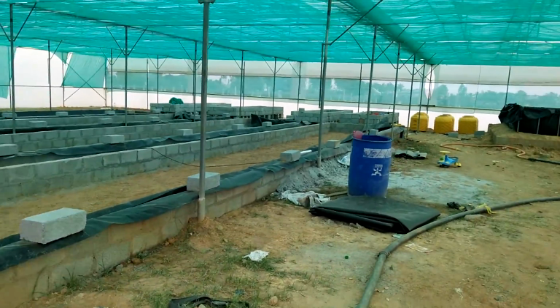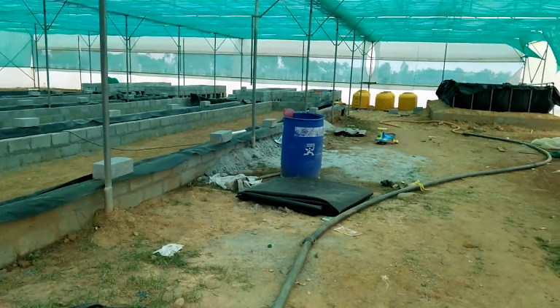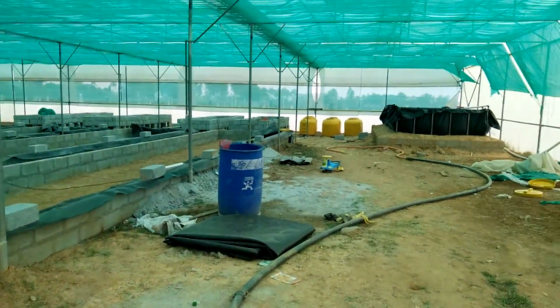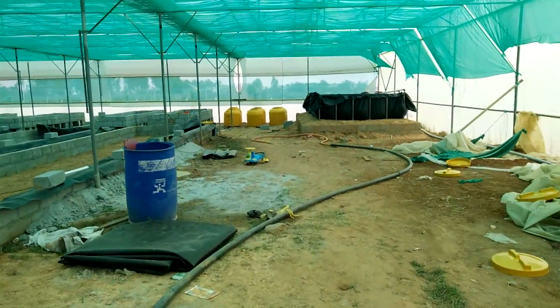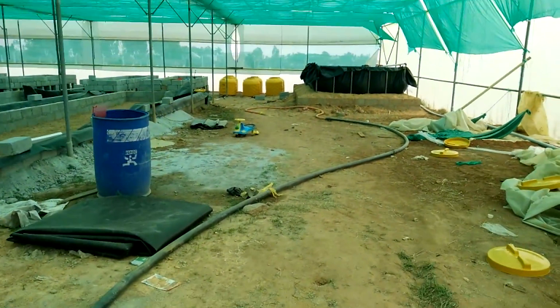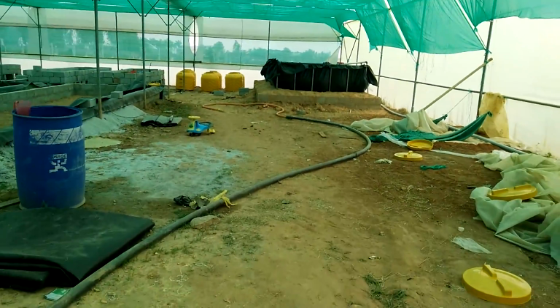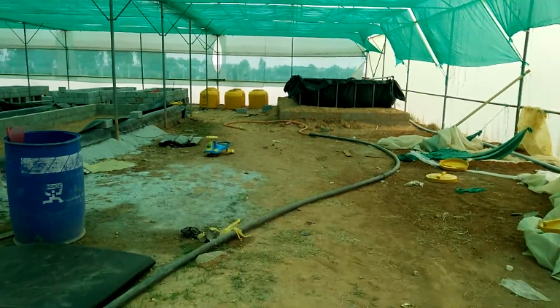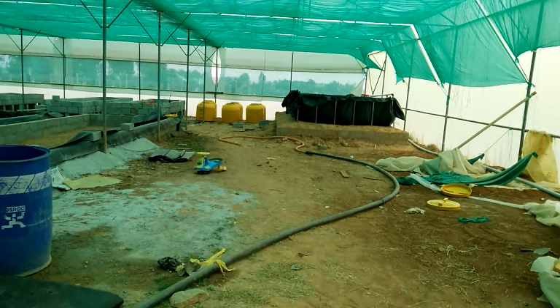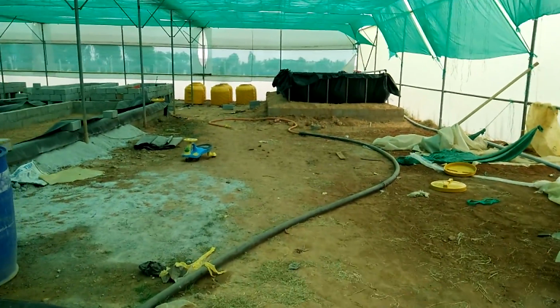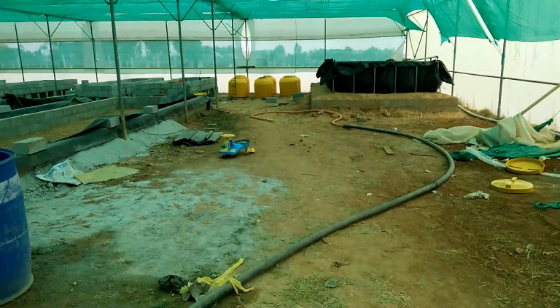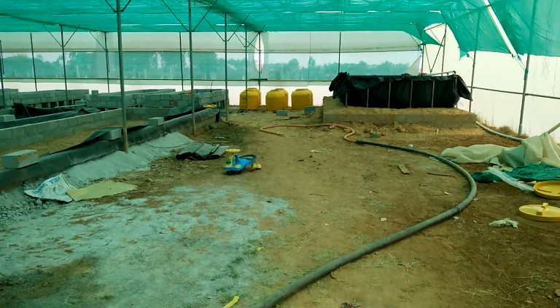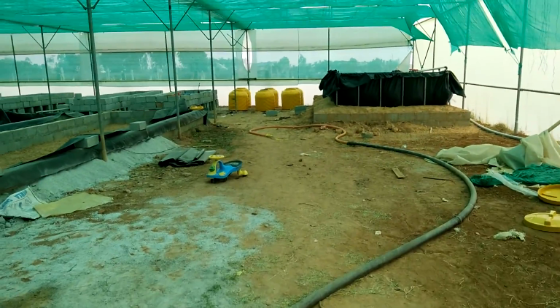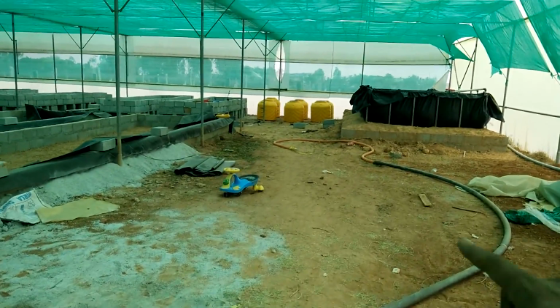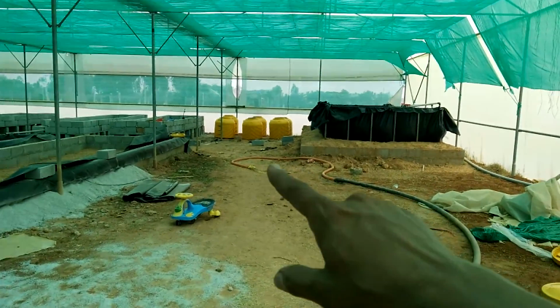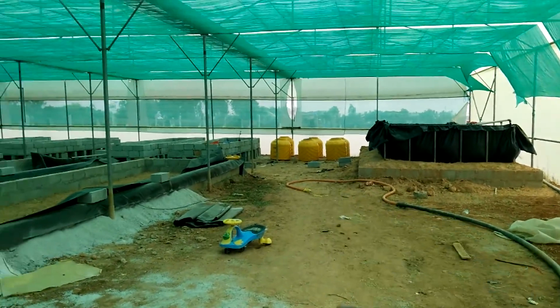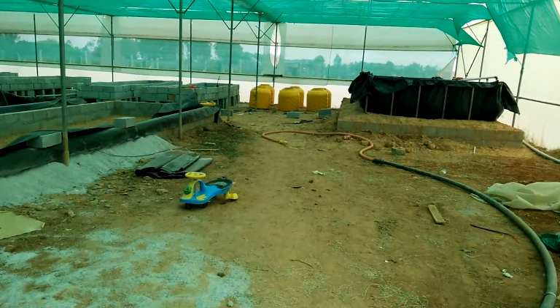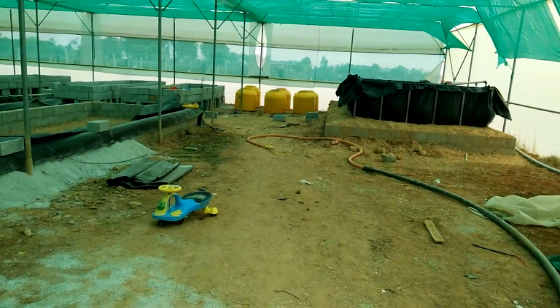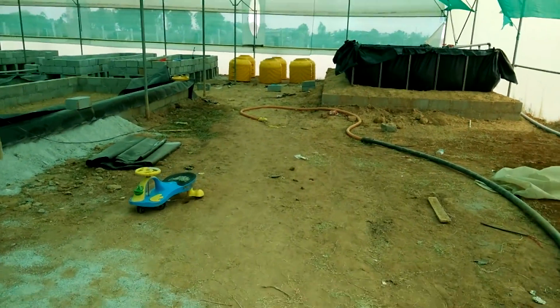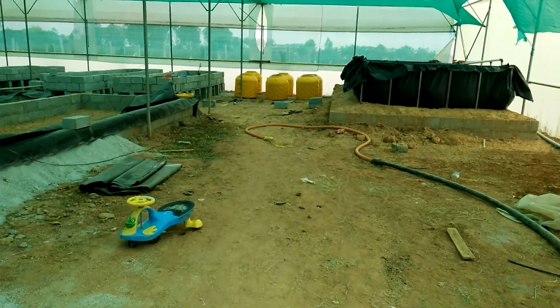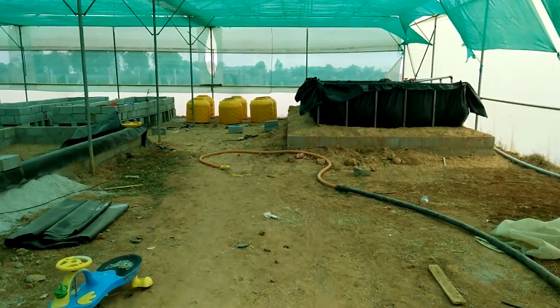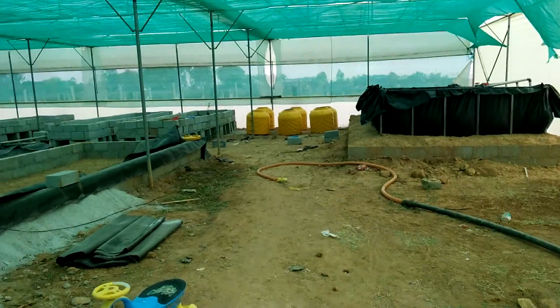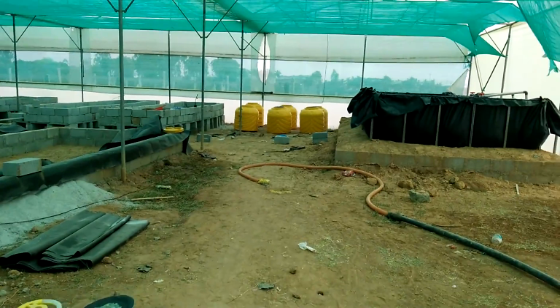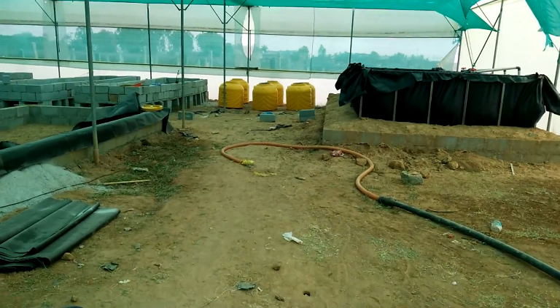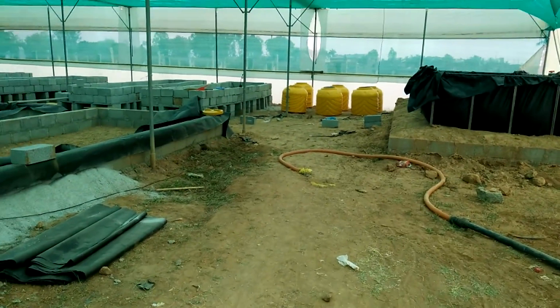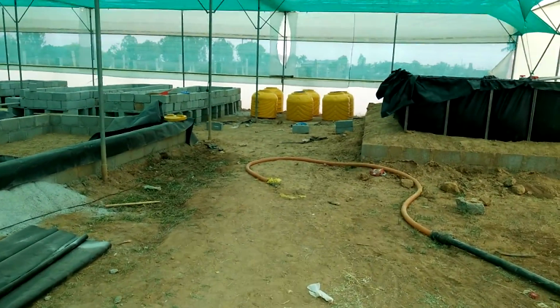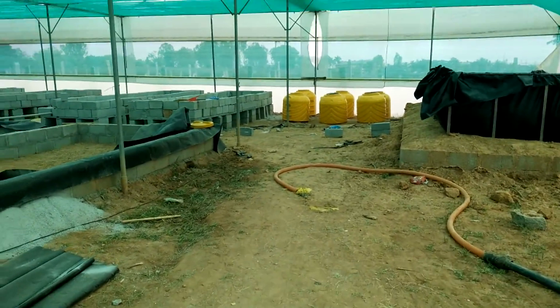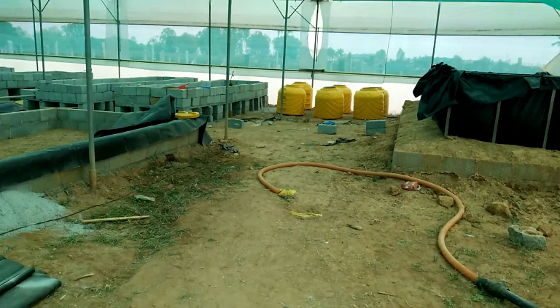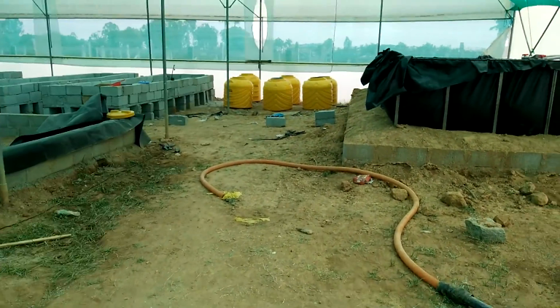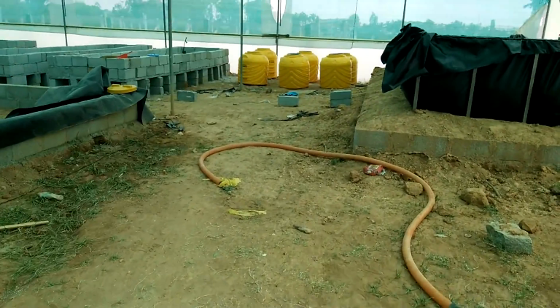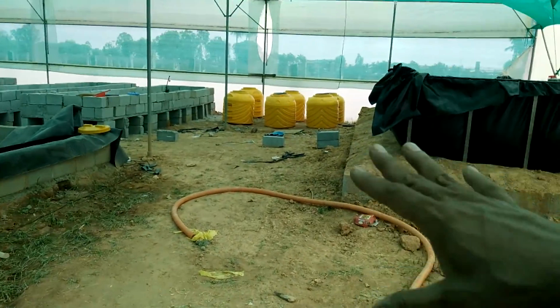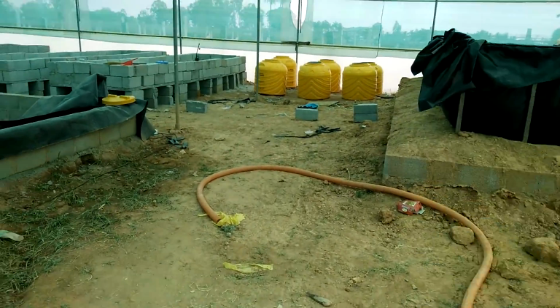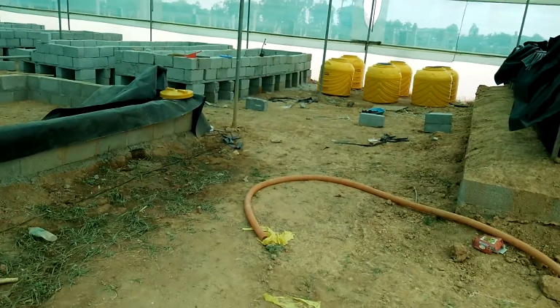Over here we've got the fish tank ready and we've just kept those three tanks over there which is for the filters. That's not been installed — it's just kept there for positioning.